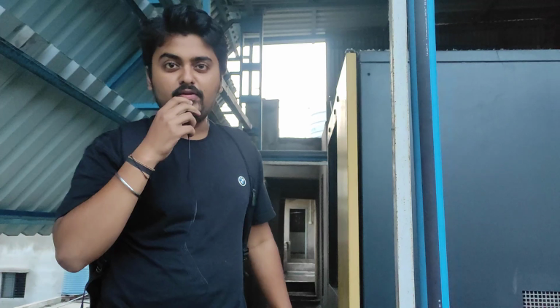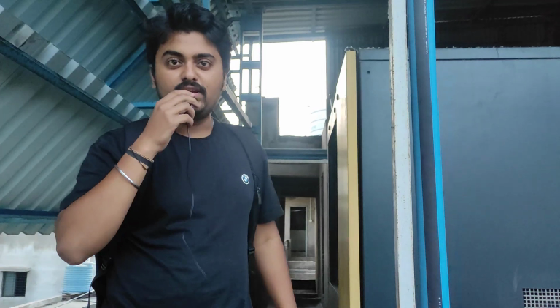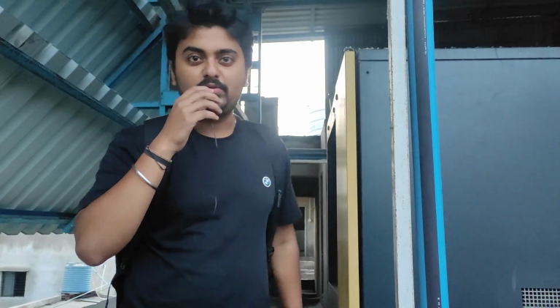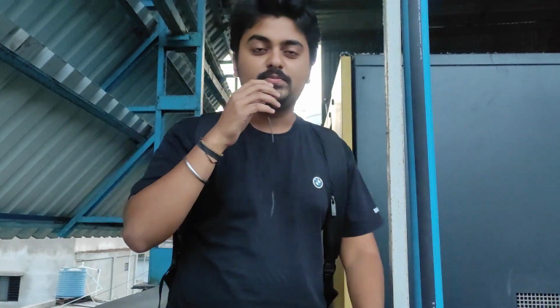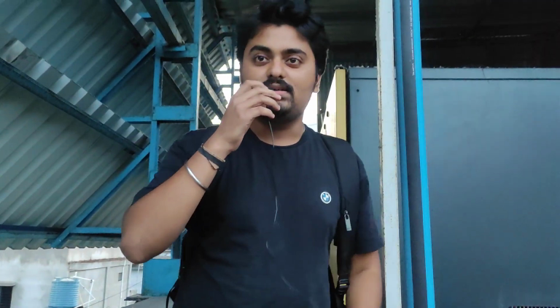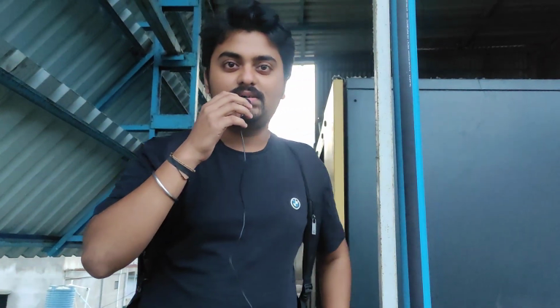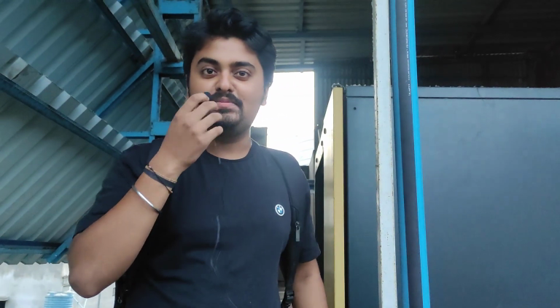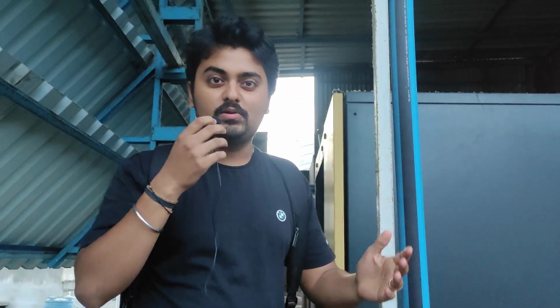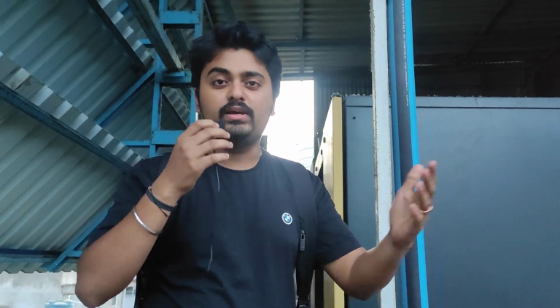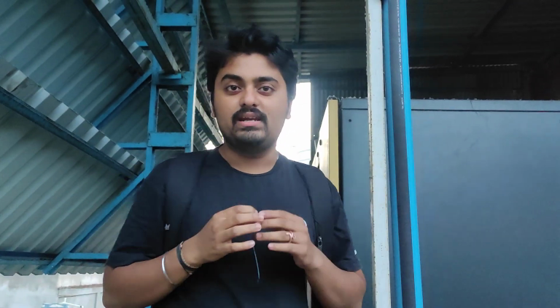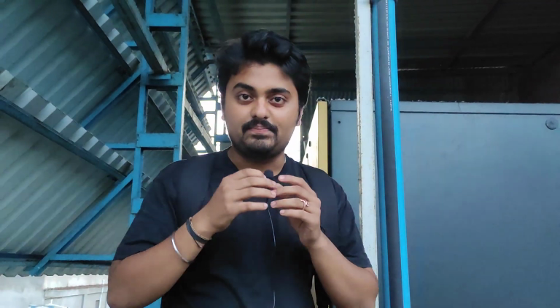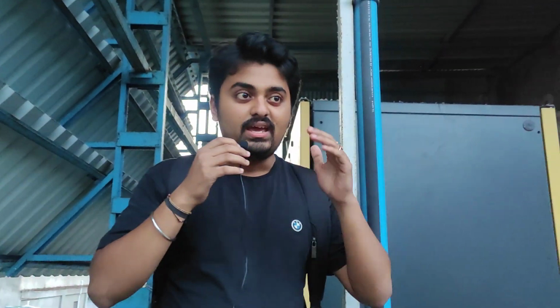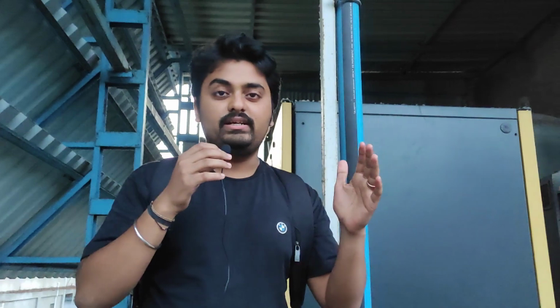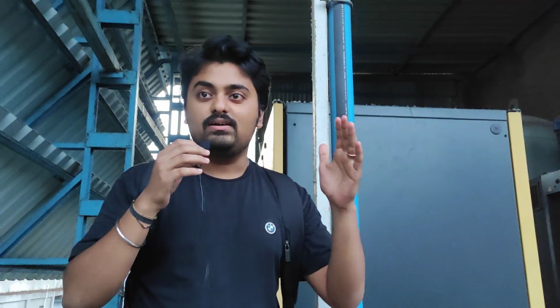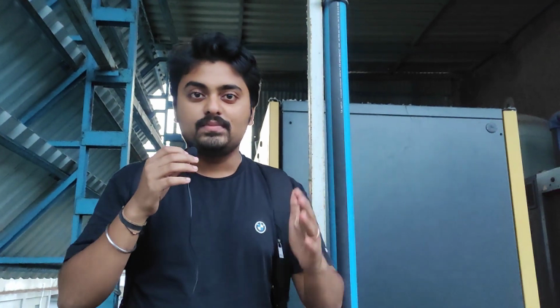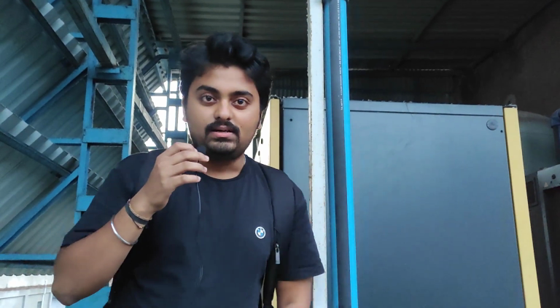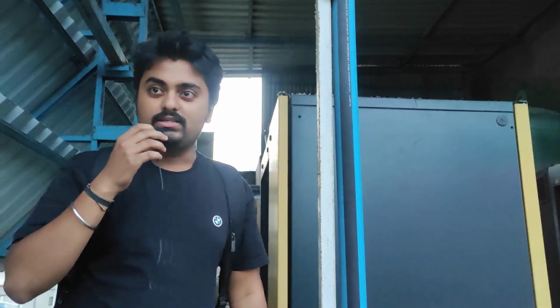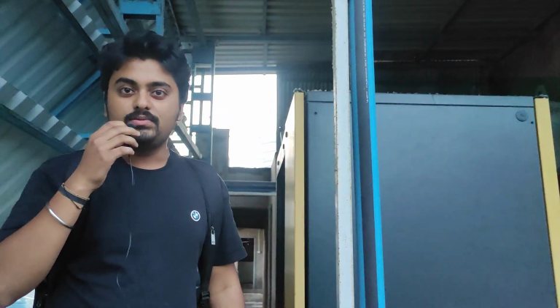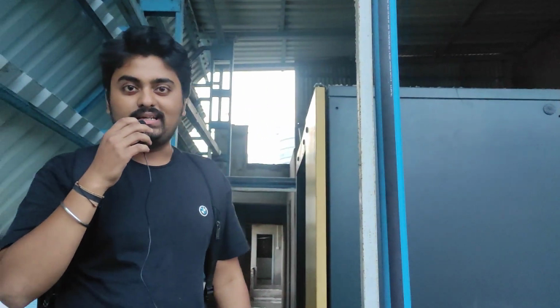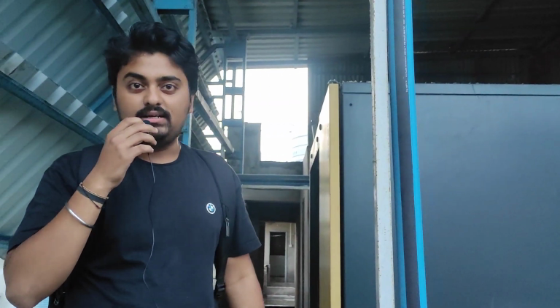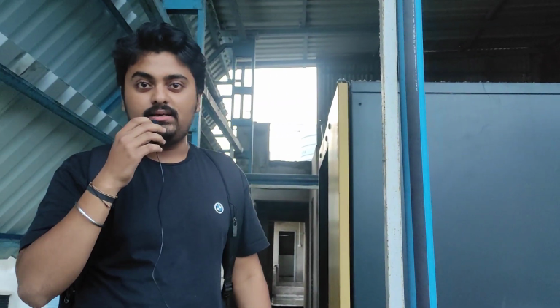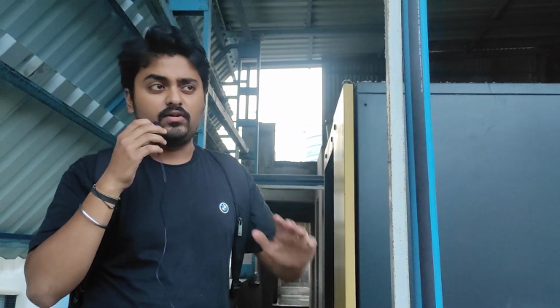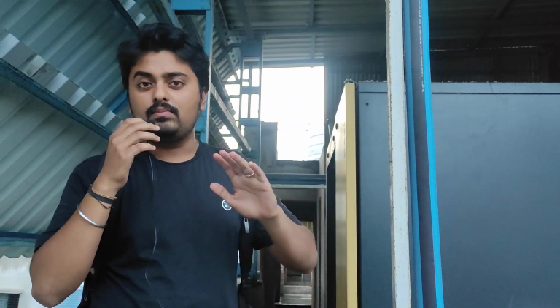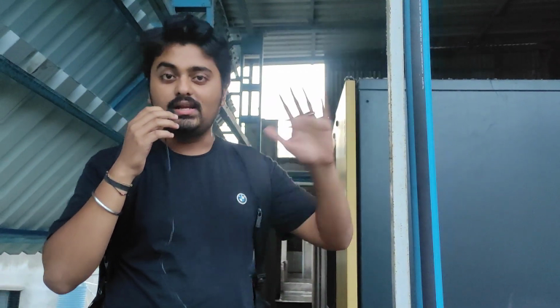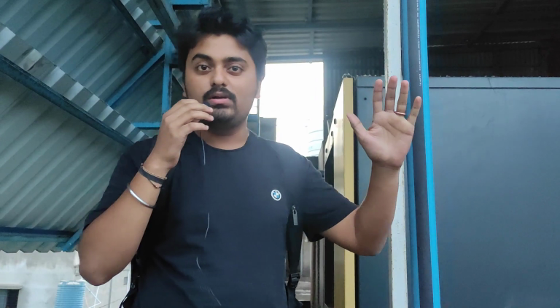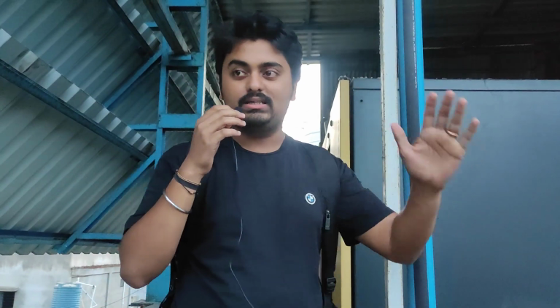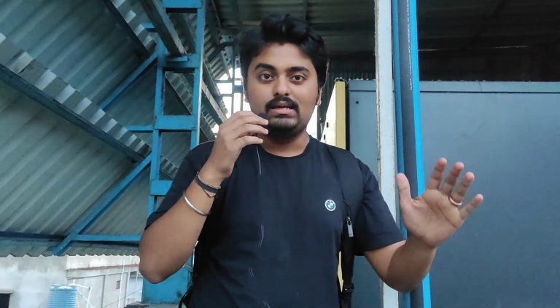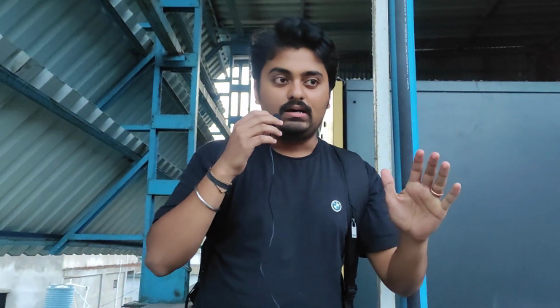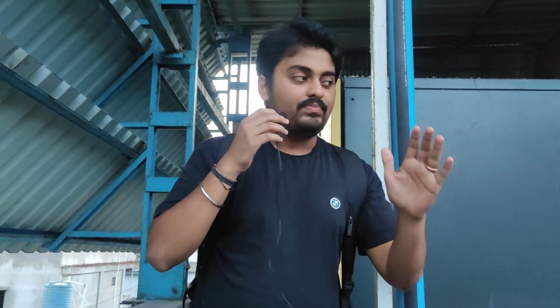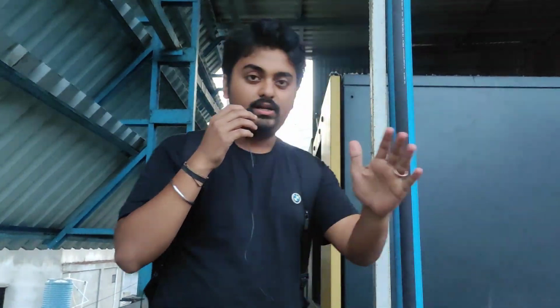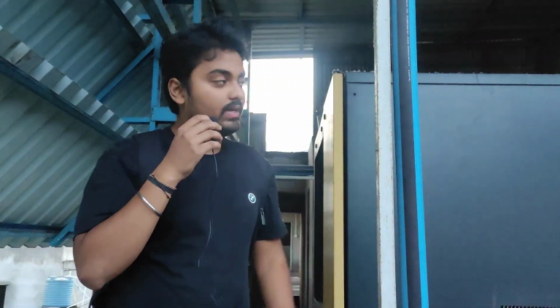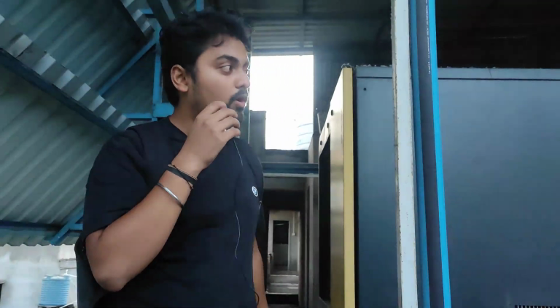Hello everyone, welcome back to my YouTube channel. My name is Anirud and today we are in an air jet loom facility. Air jet looms are one of the most renowned technologies in the textile industry right now.